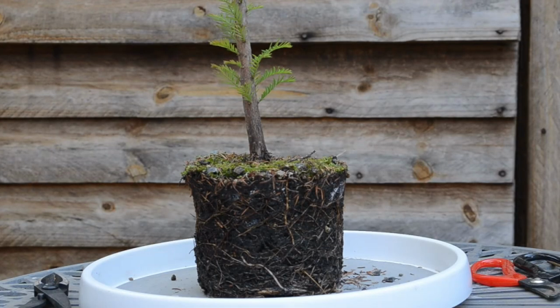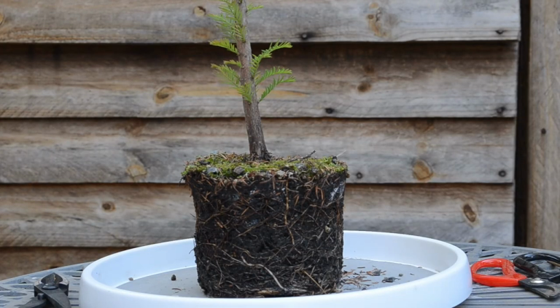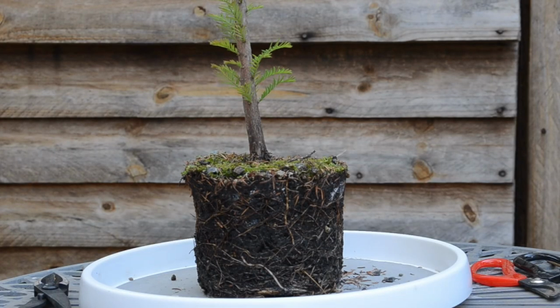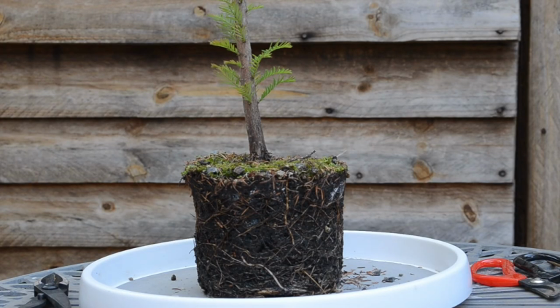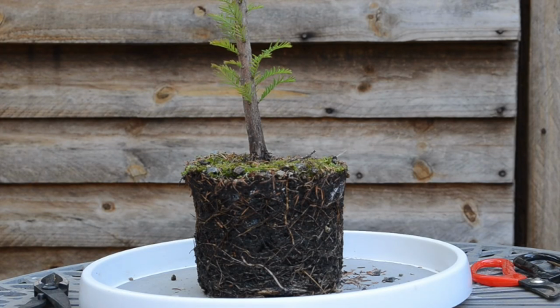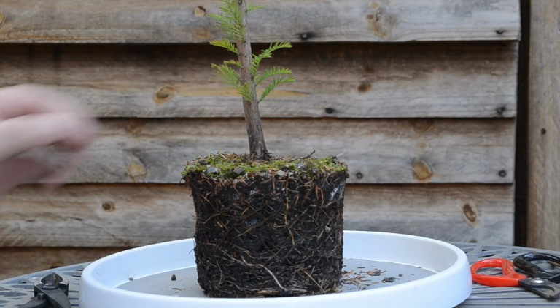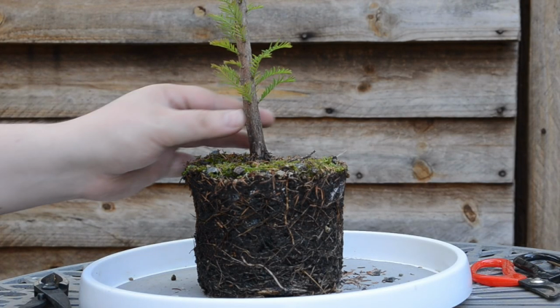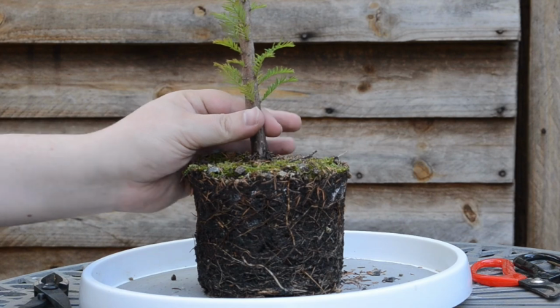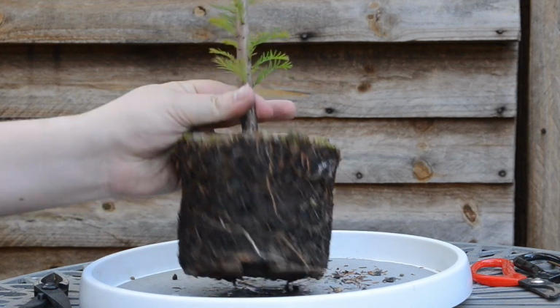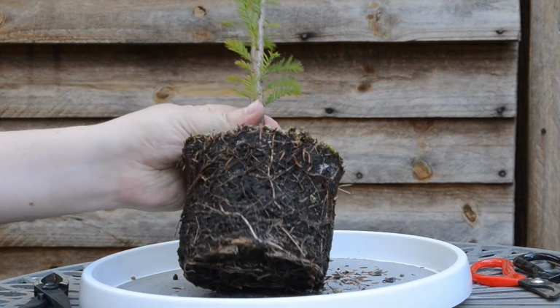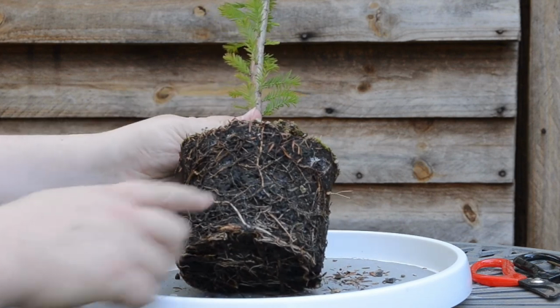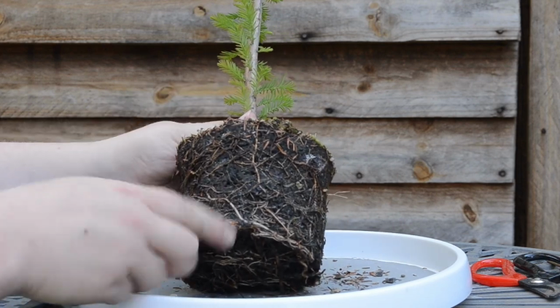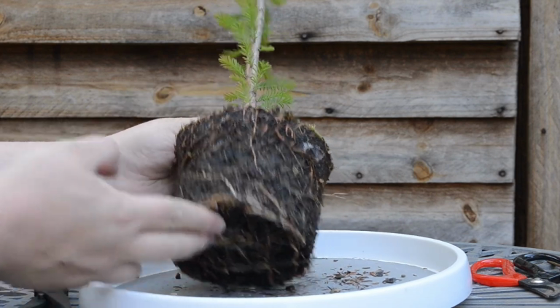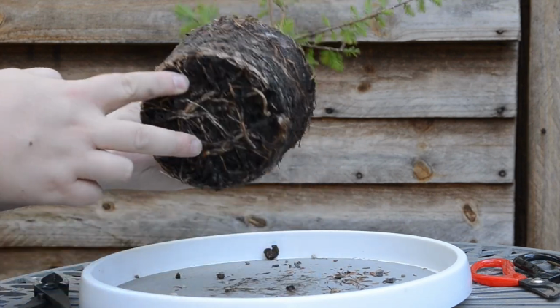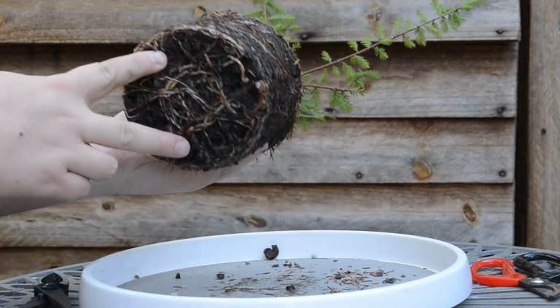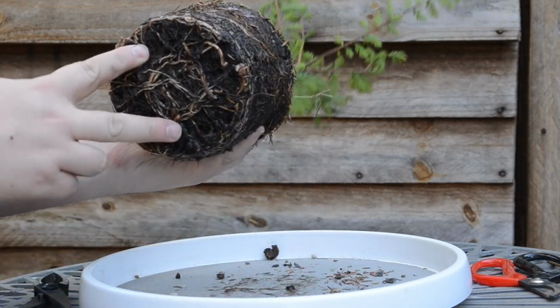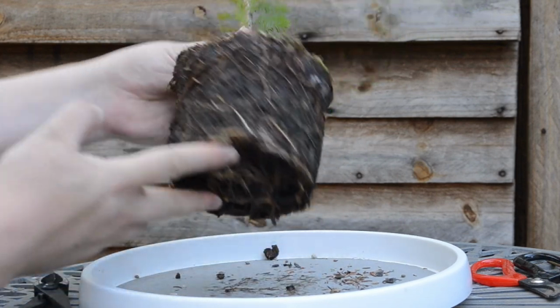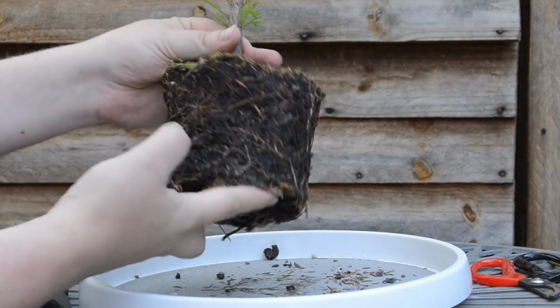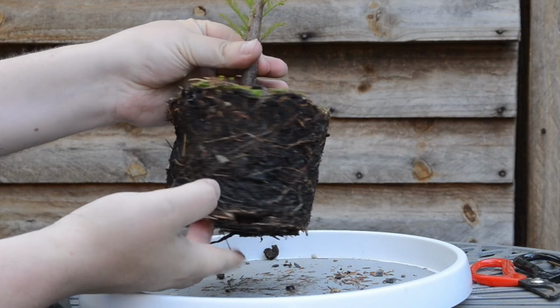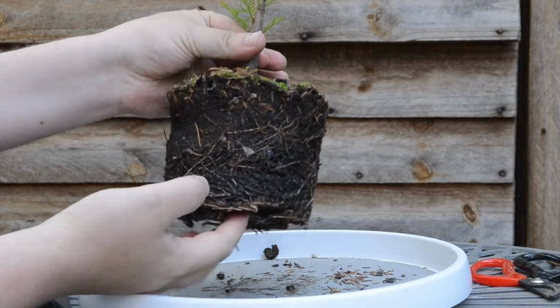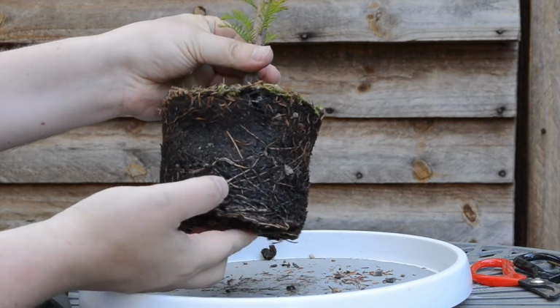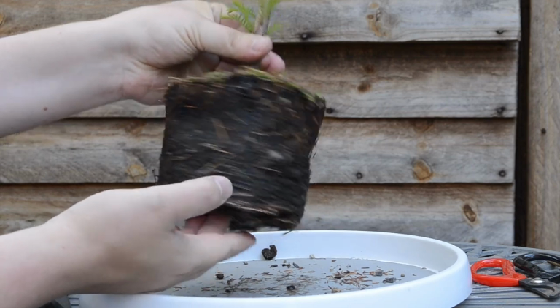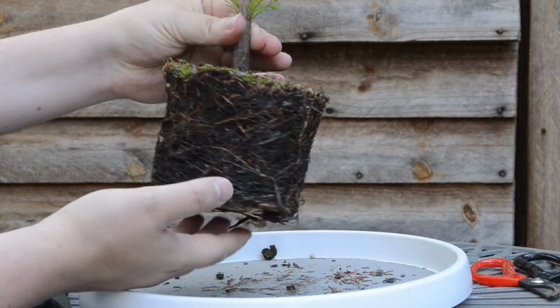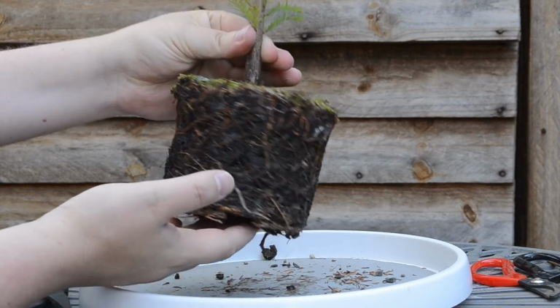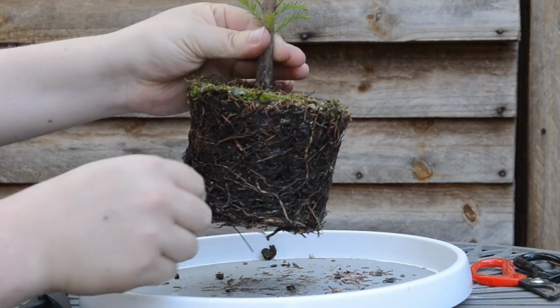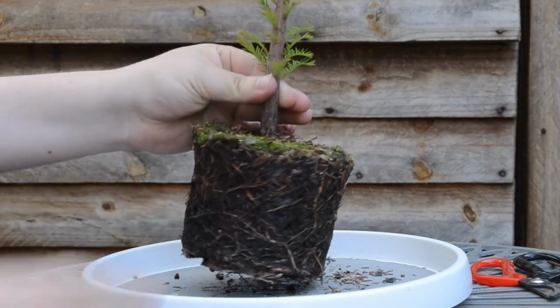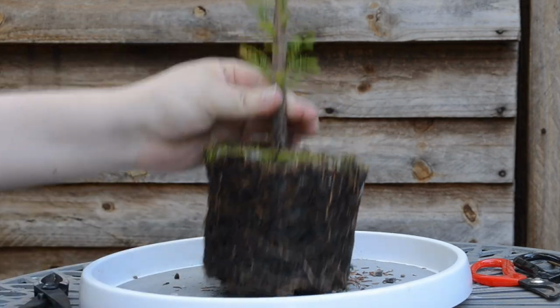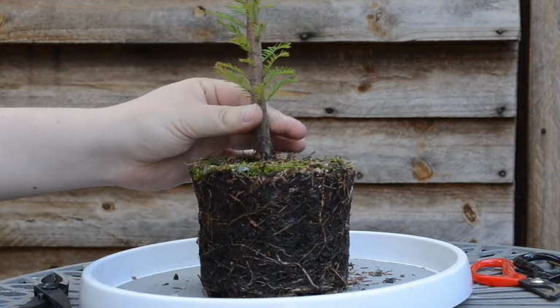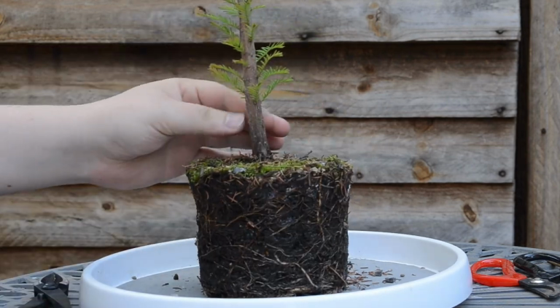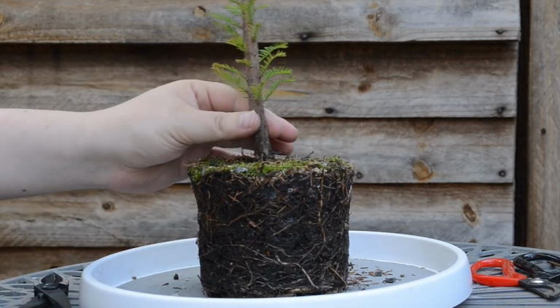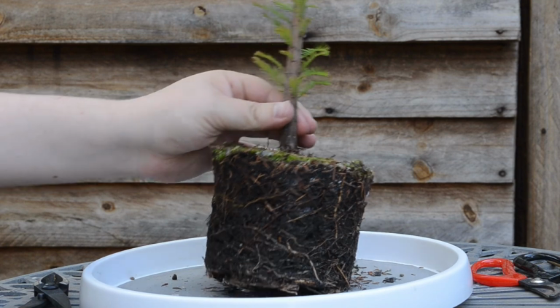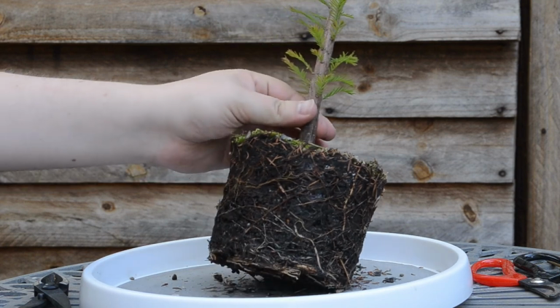Here's a closer look at the root system. As you can see there's lots of roots, and that's why it needed a repotting and root pruning.